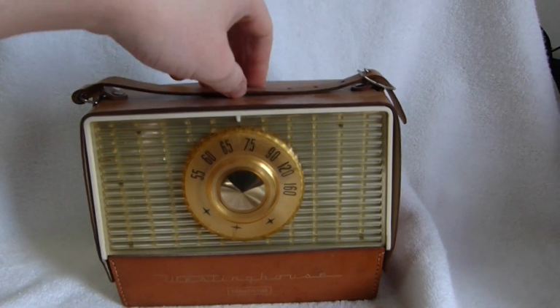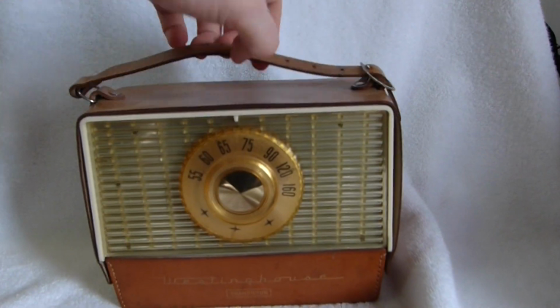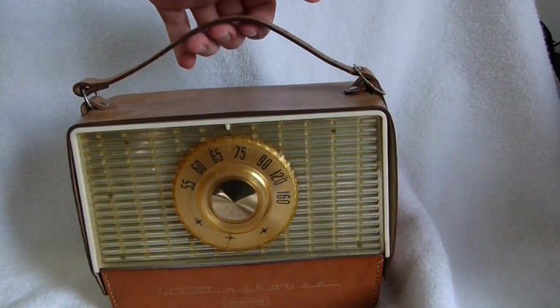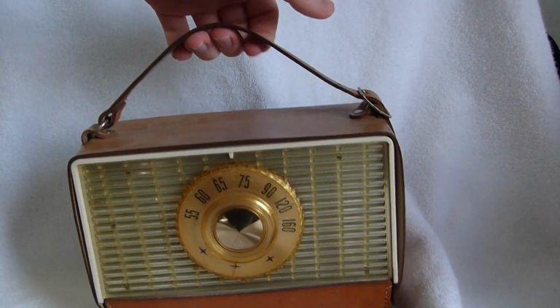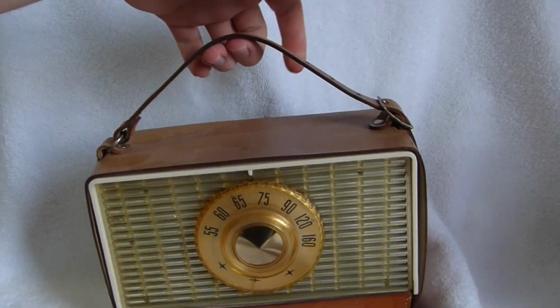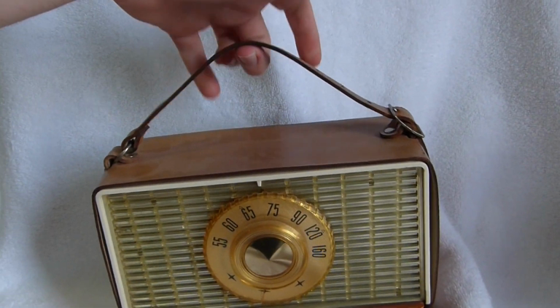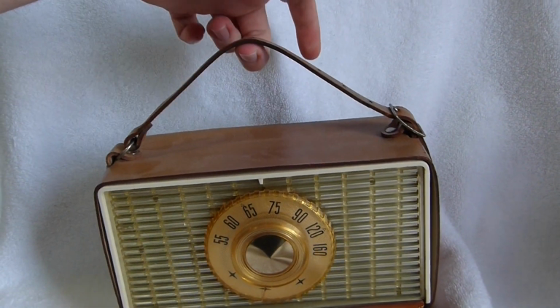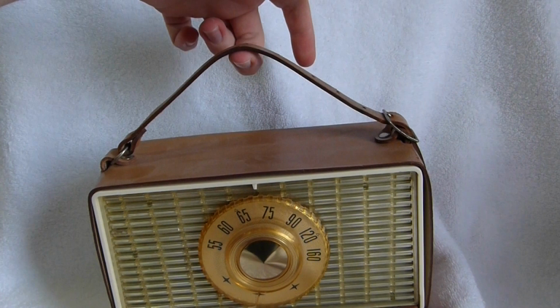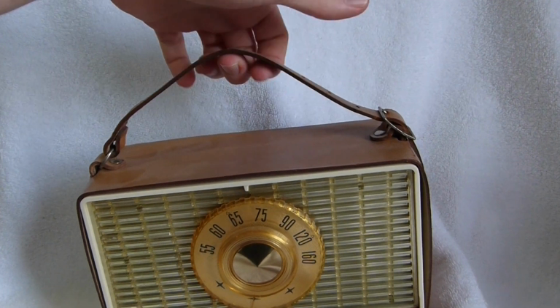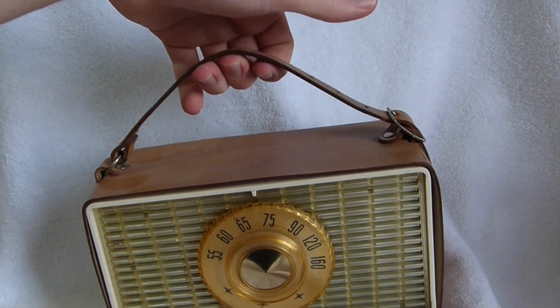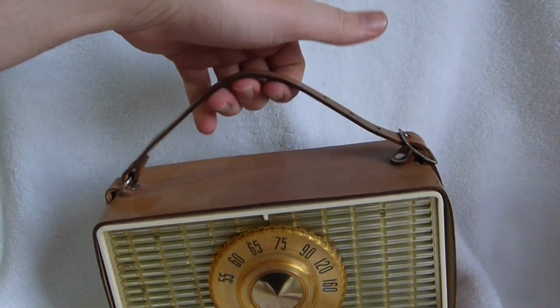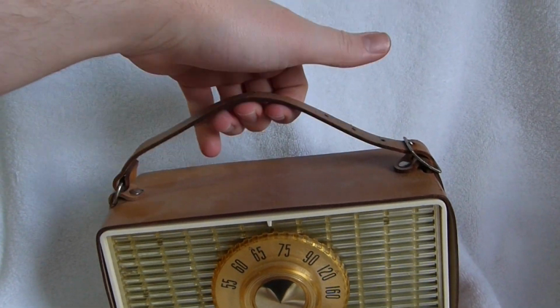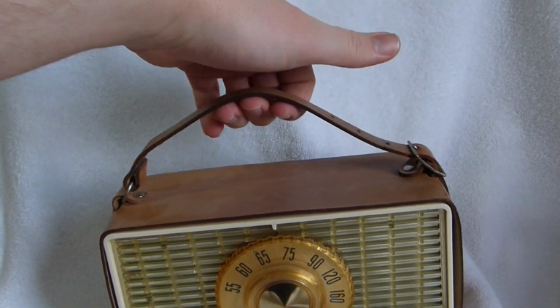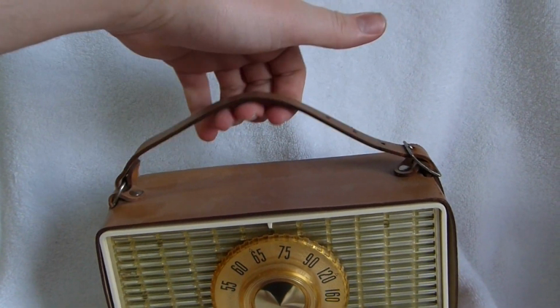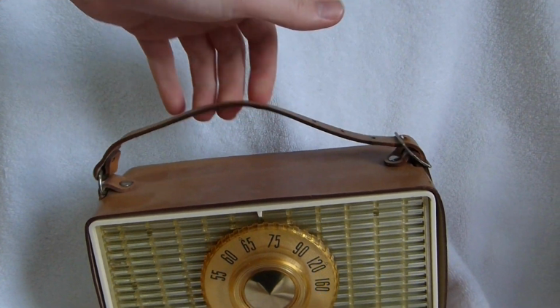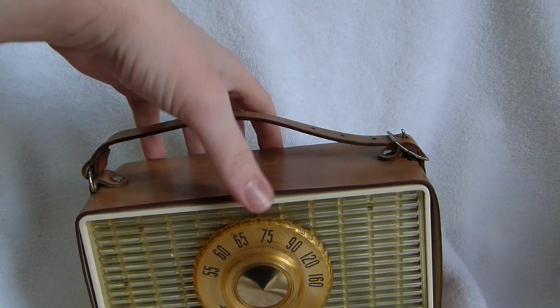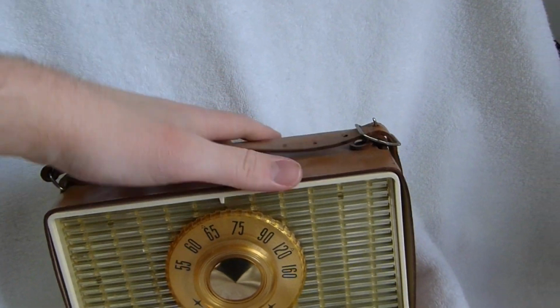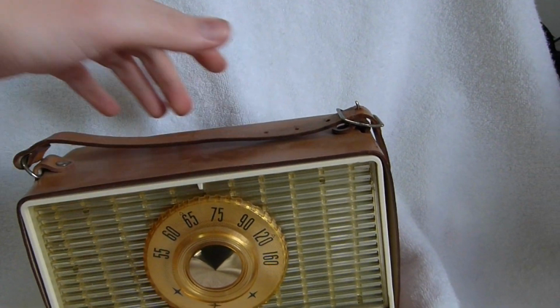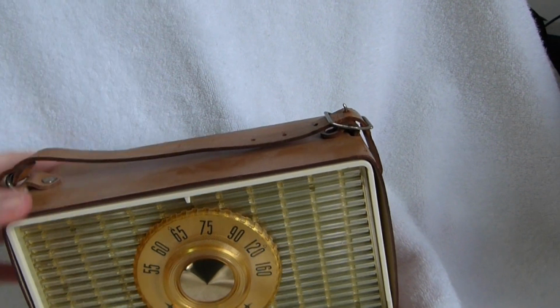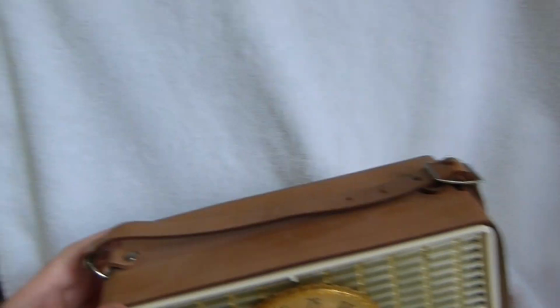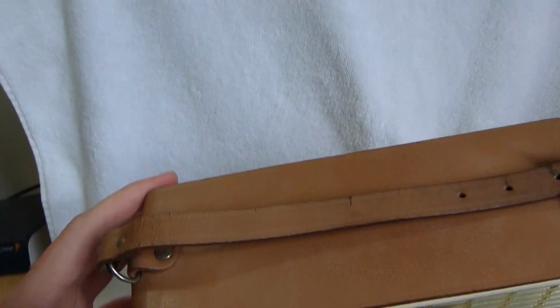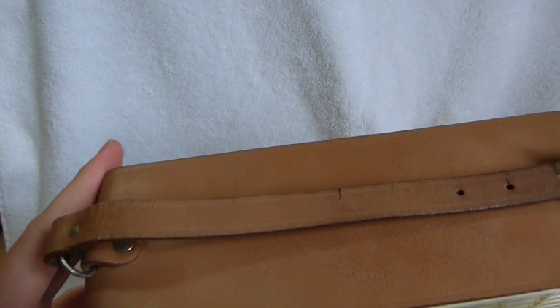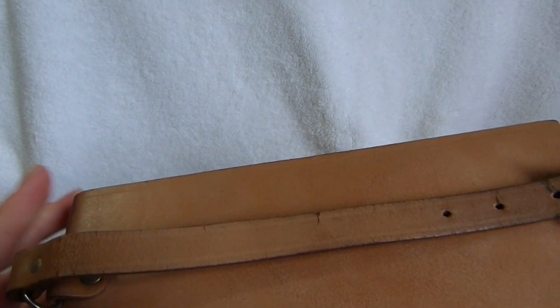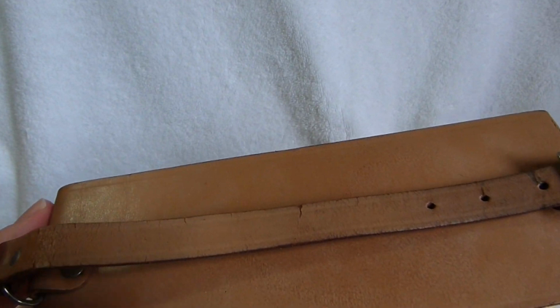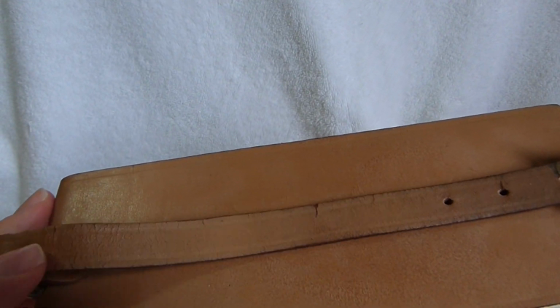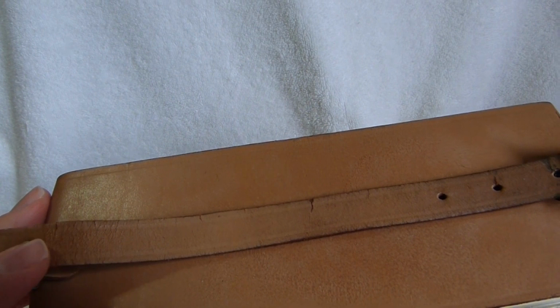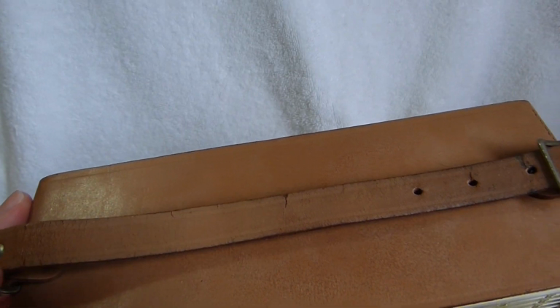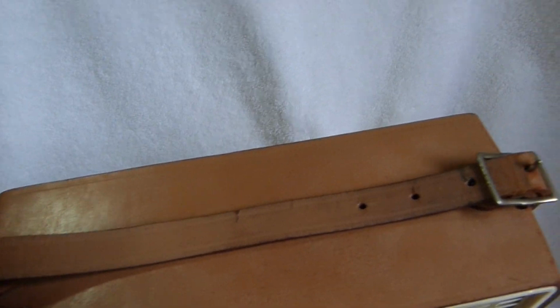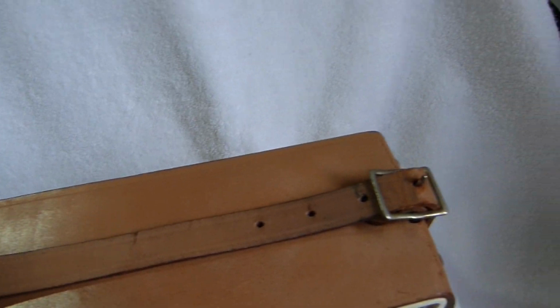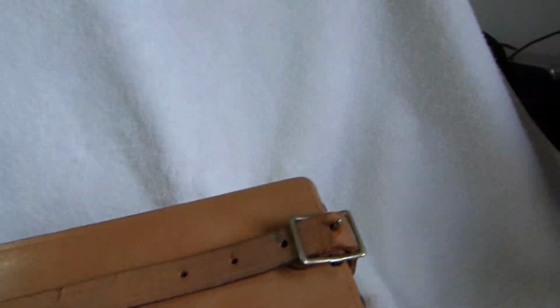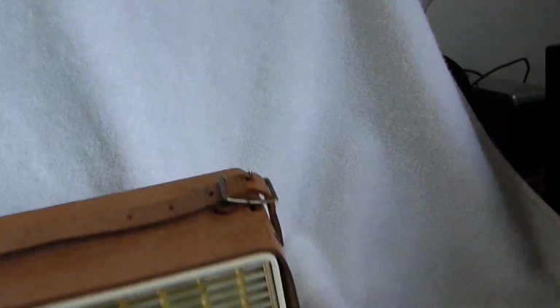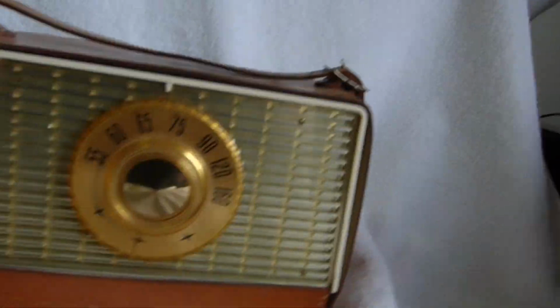It's fairly nice. I wouldn't pick it up by this handle anymore, though. You can see this set got a fair bit of use.